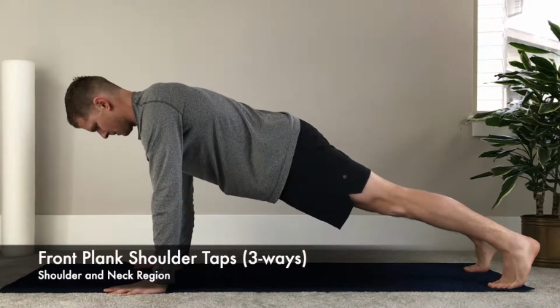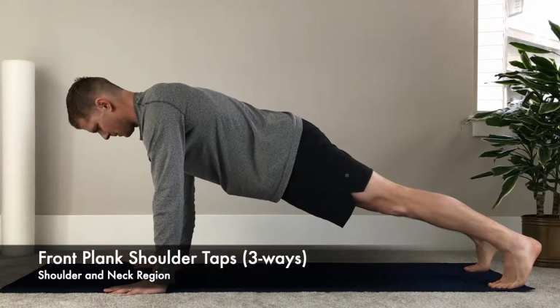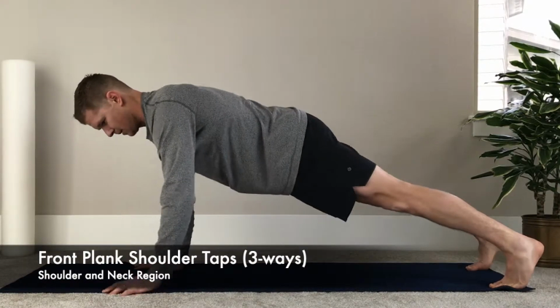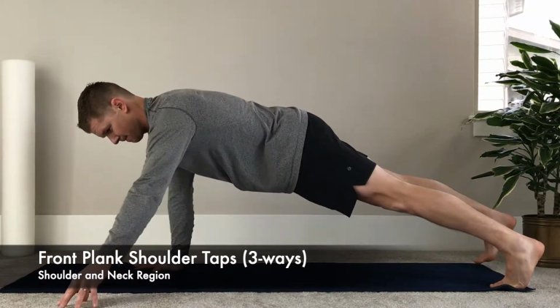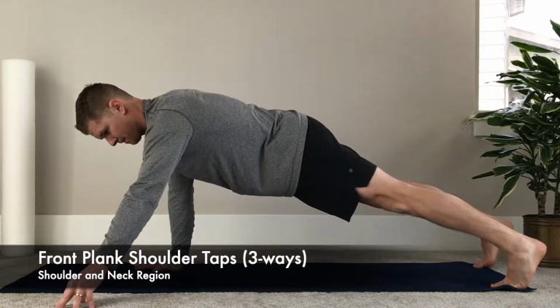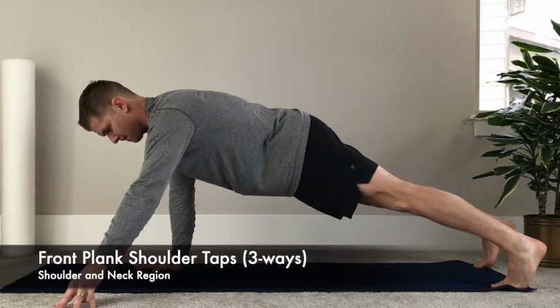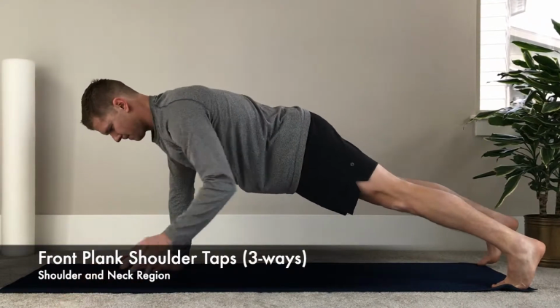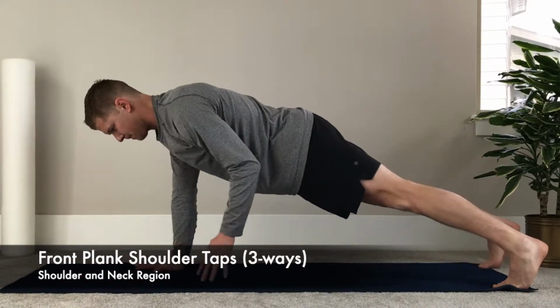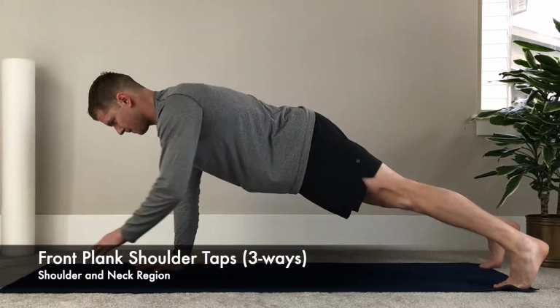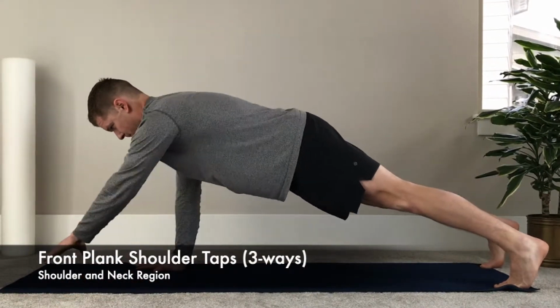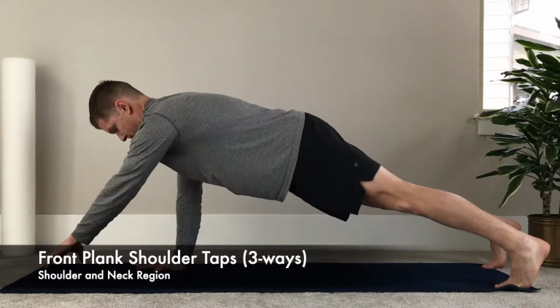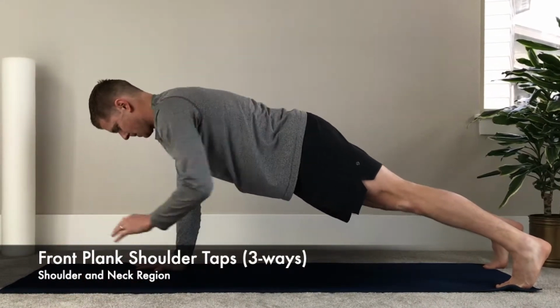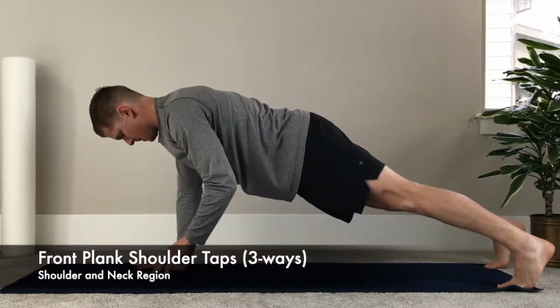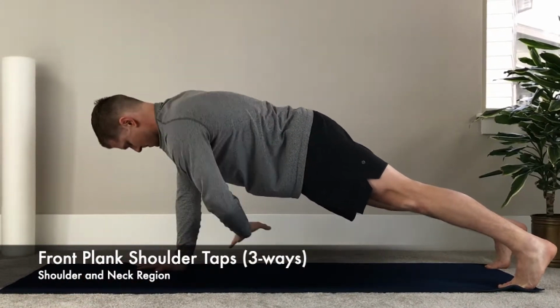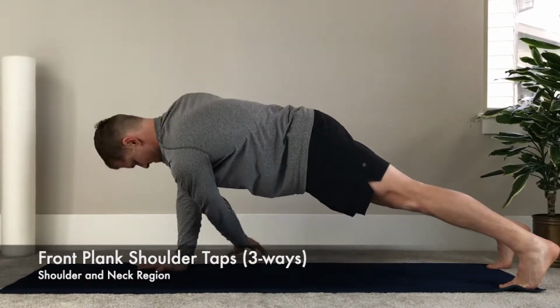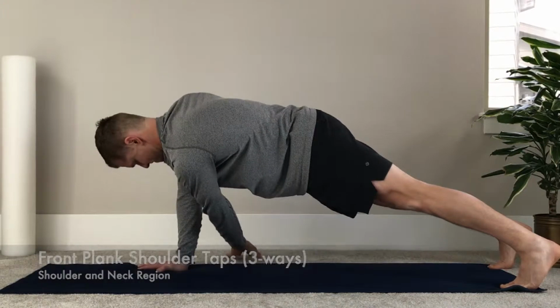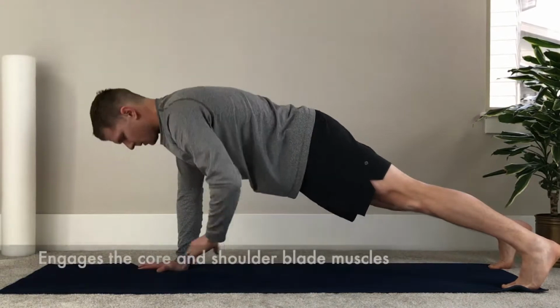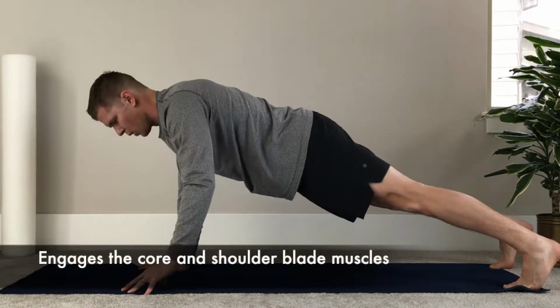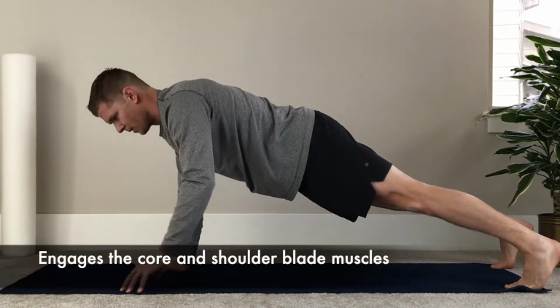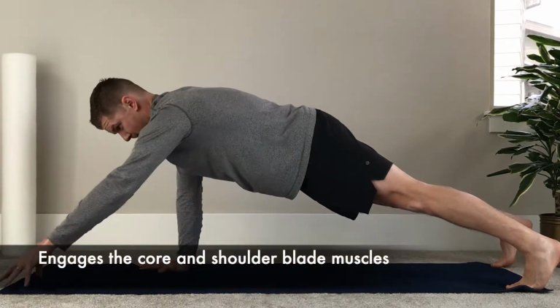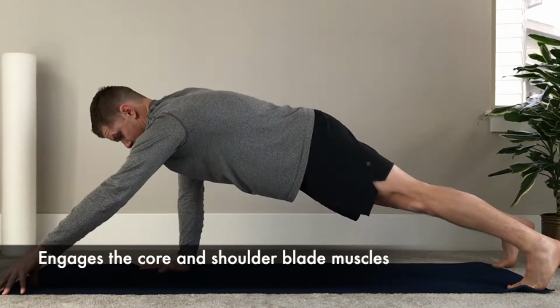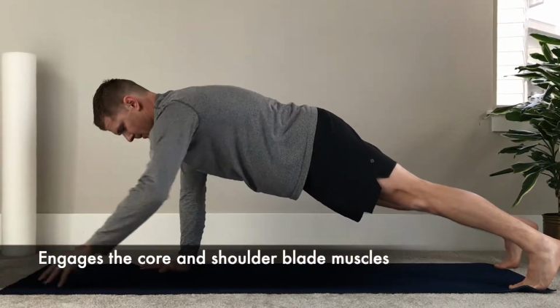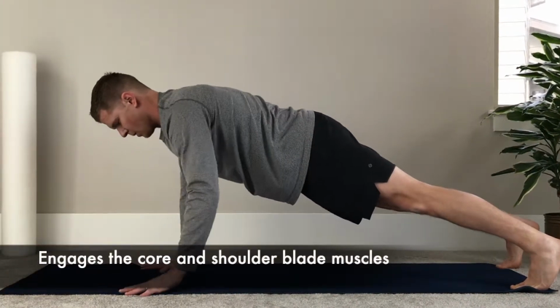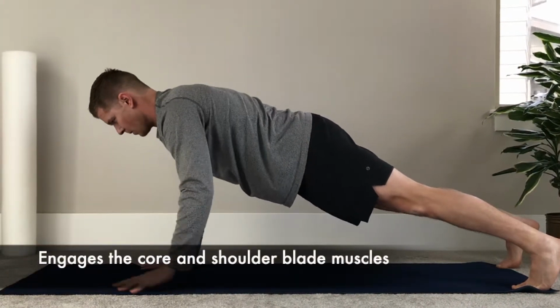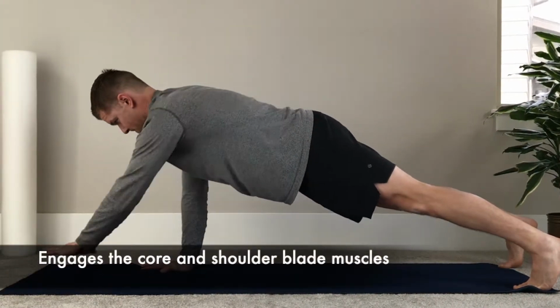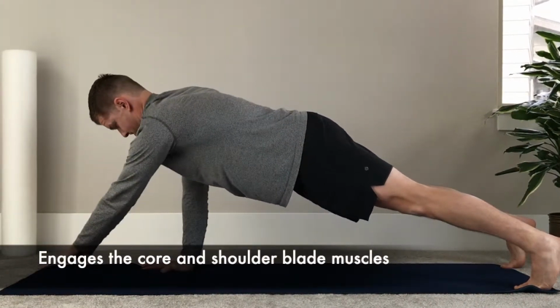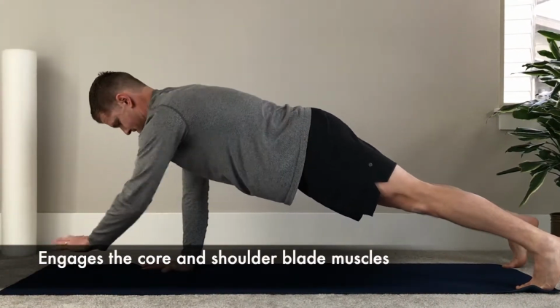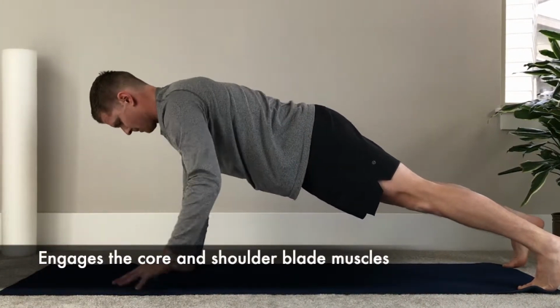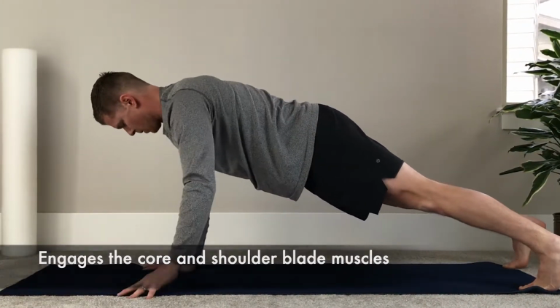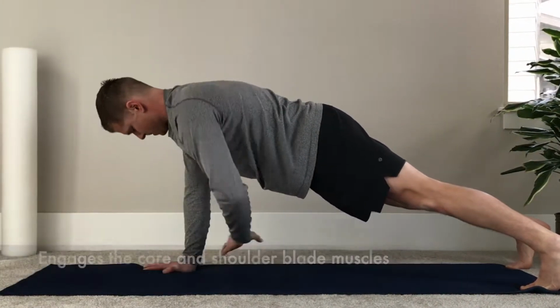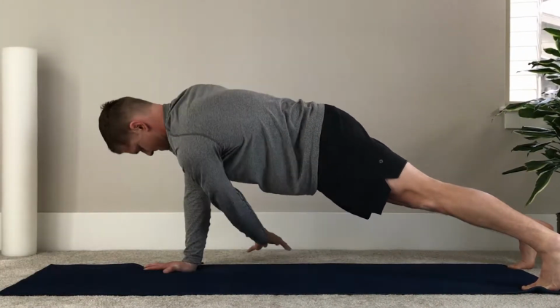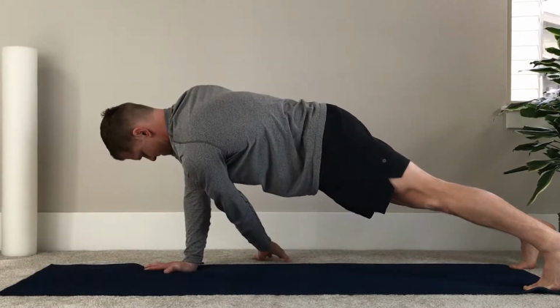Front Plank Shoulder Taps Three Ways. The purpose of this exercise is to engage the core muscles and shoulder blade muscles in a dynamic fashion.